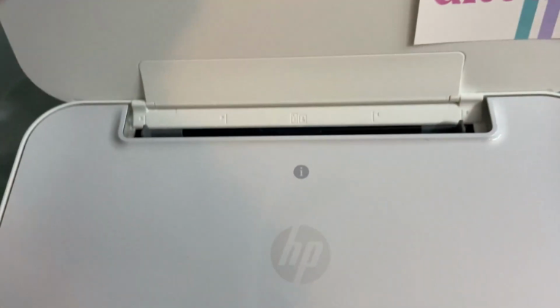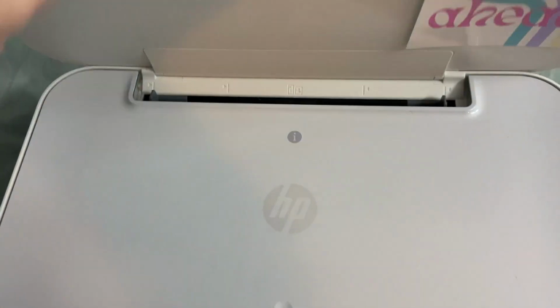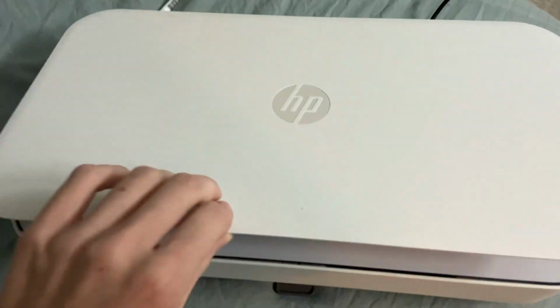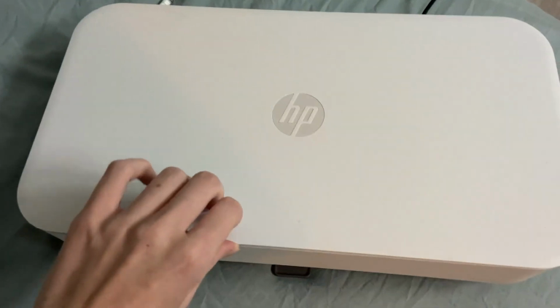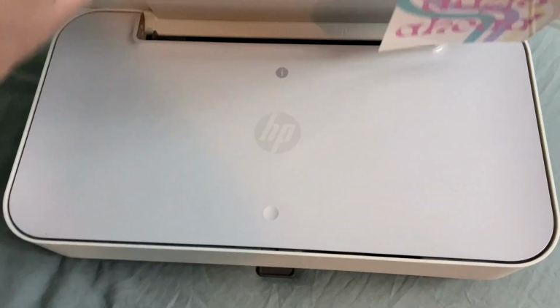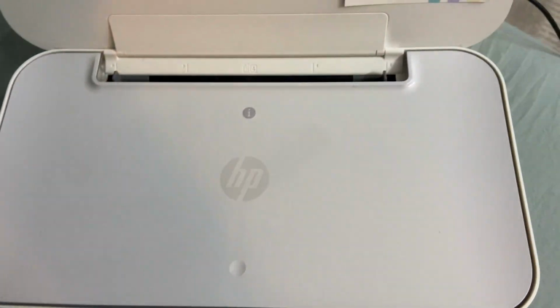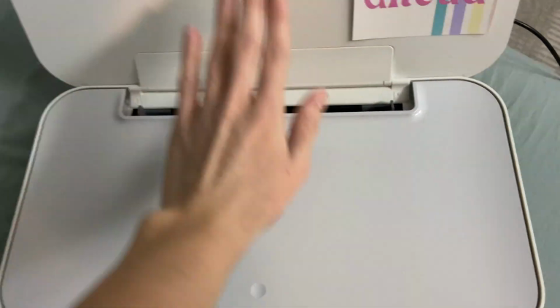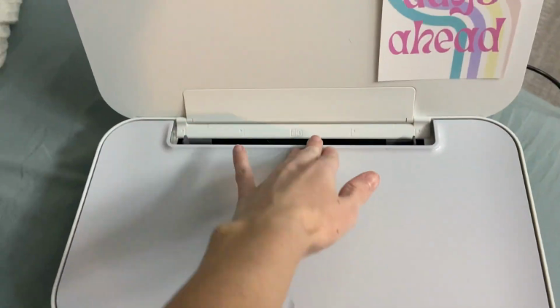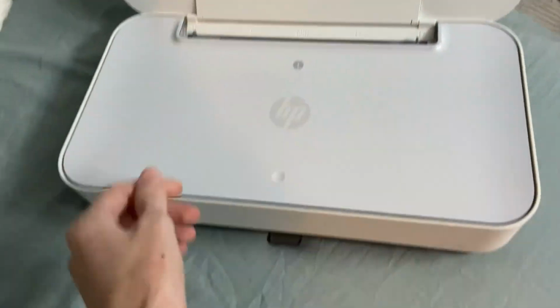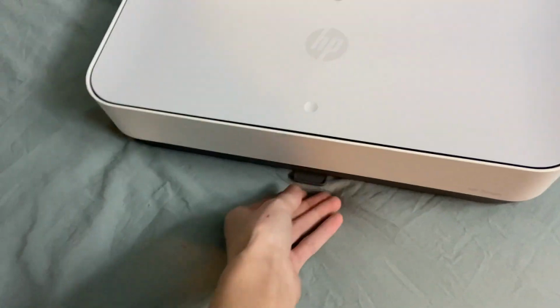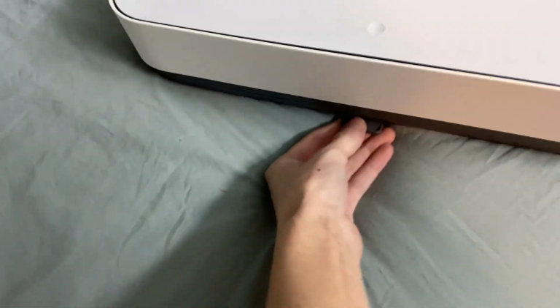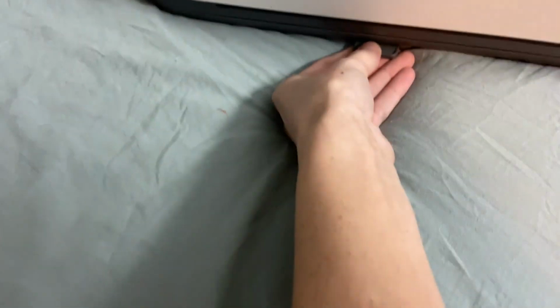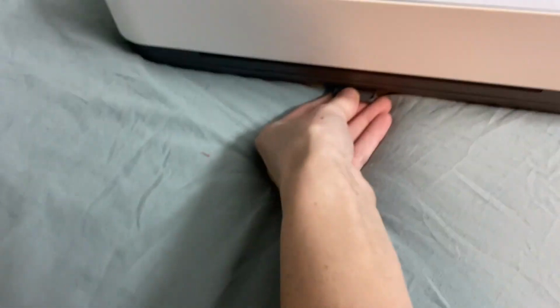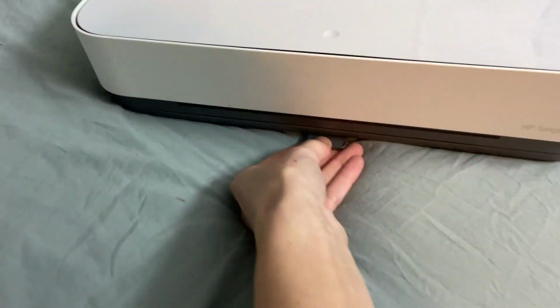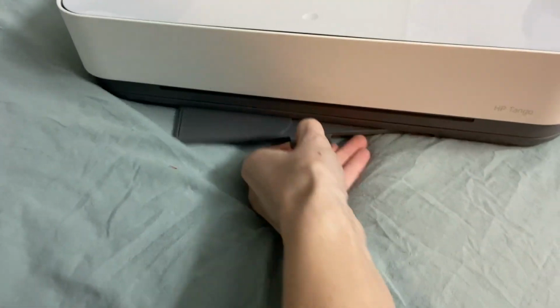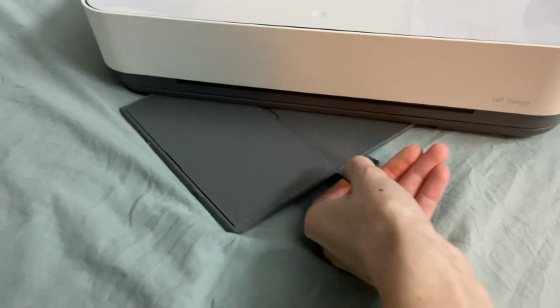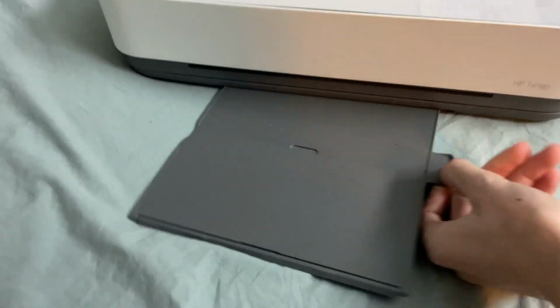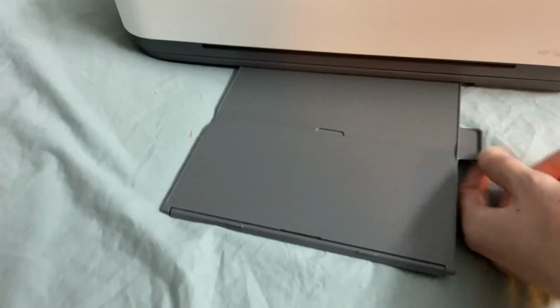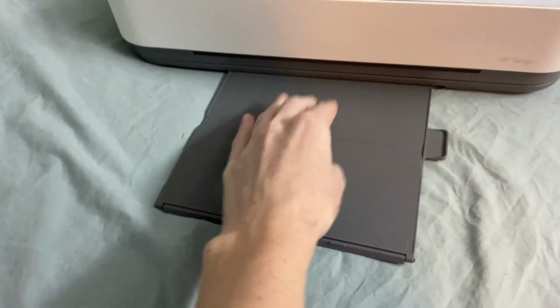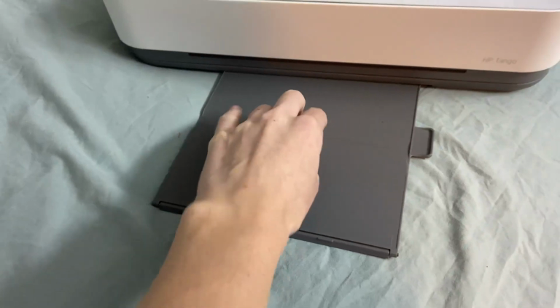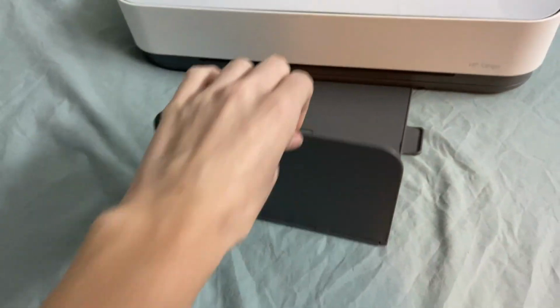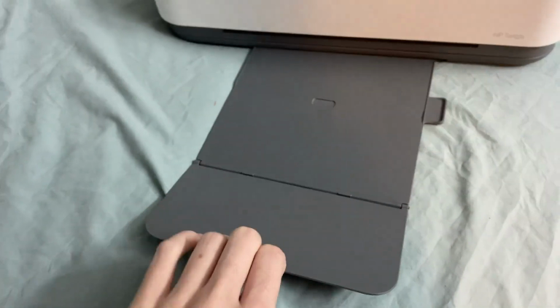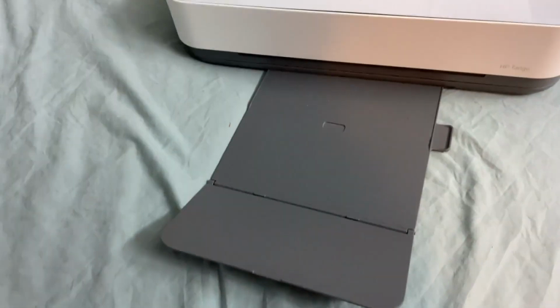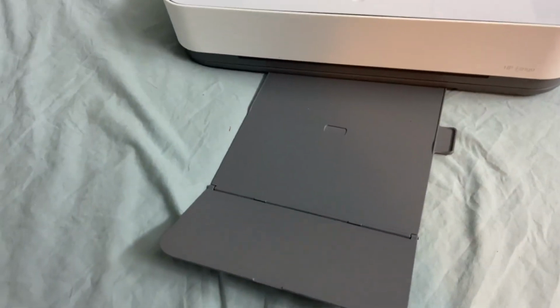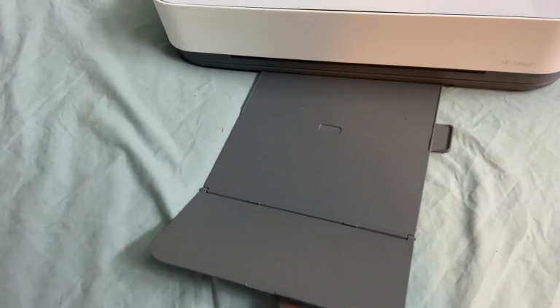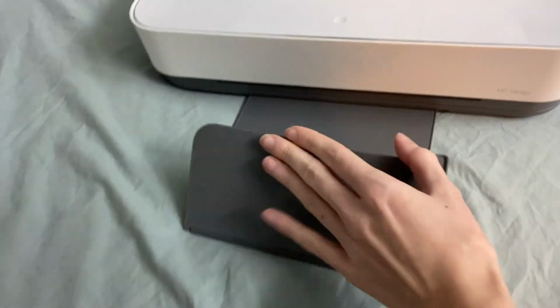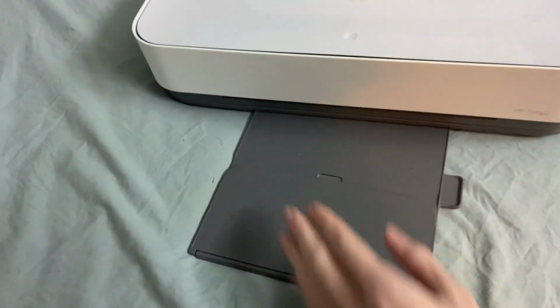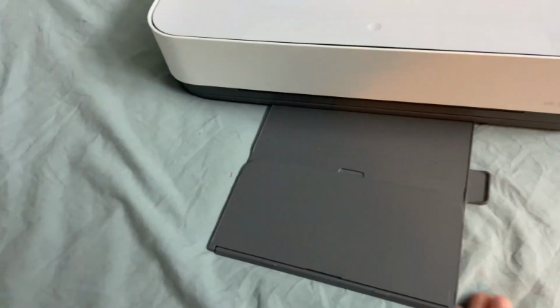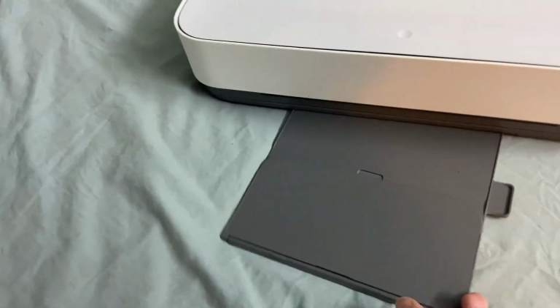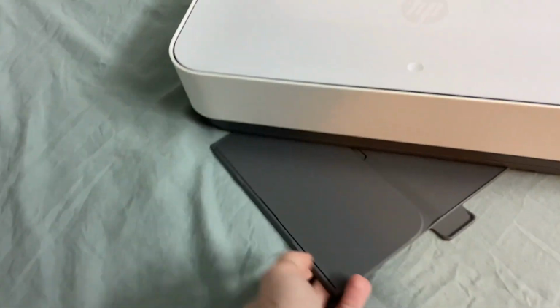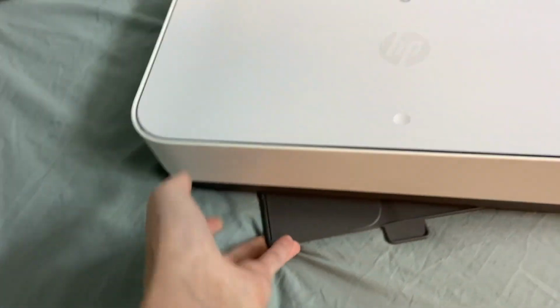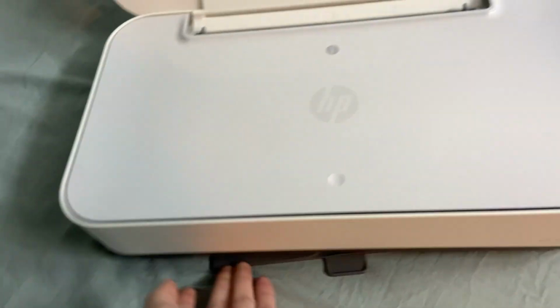The paper would go right there in the little lid area. They even have a little tray built in that turns out and it can catch your papers for you so they don't fall or go crazy everywhere.